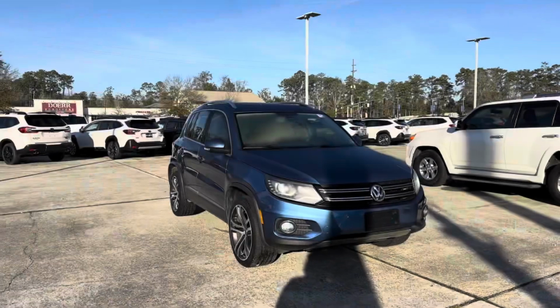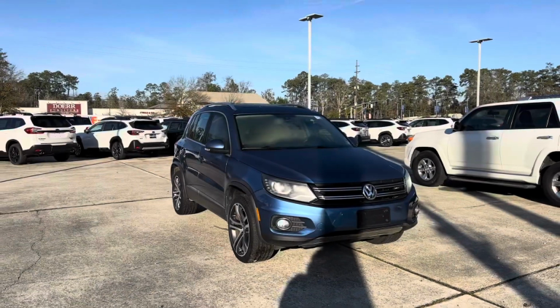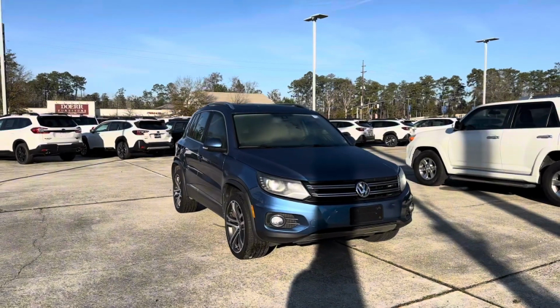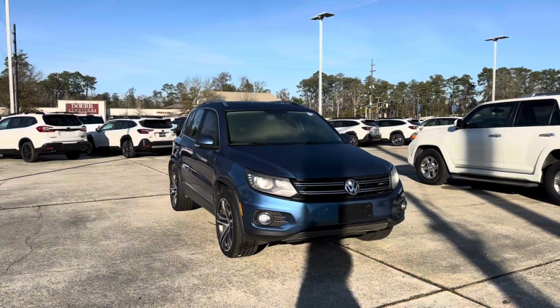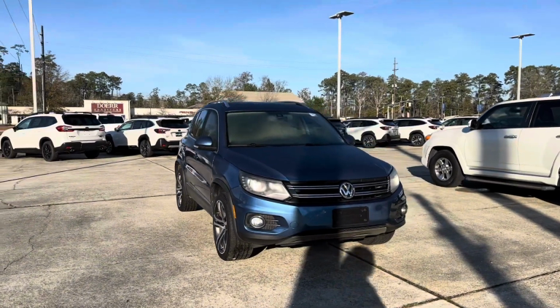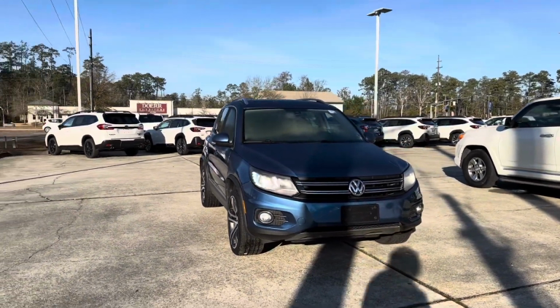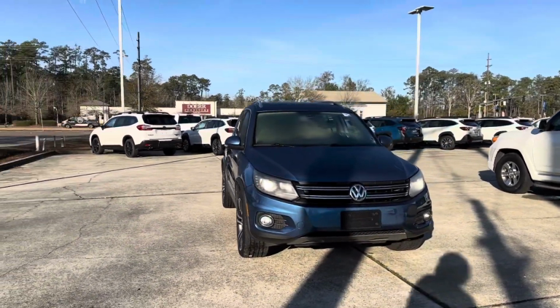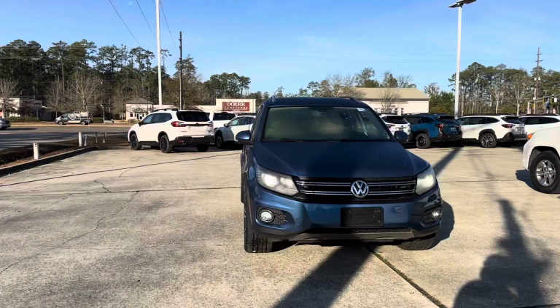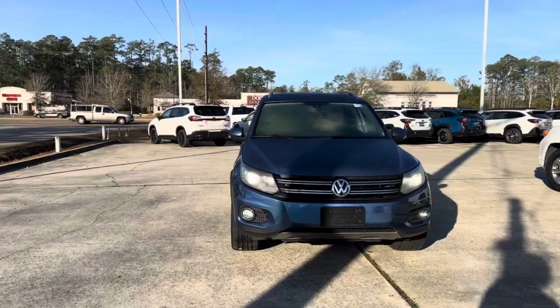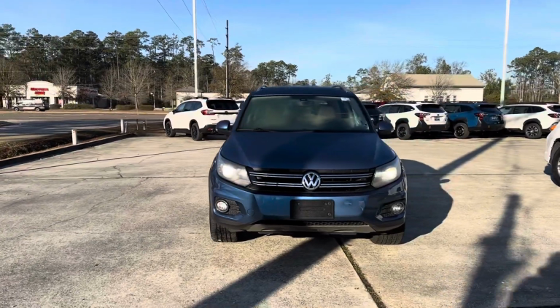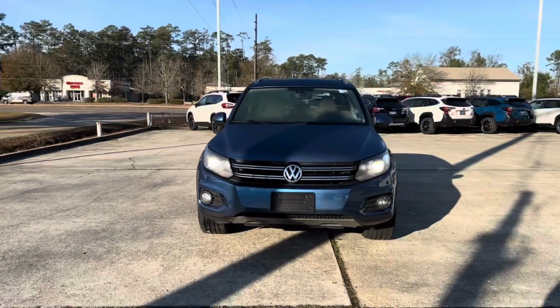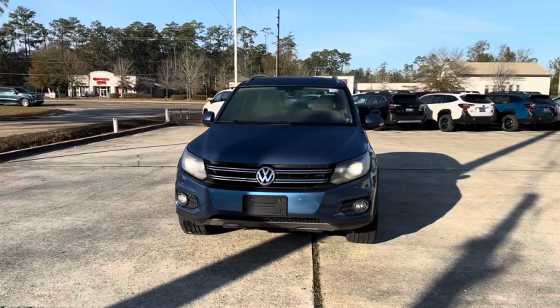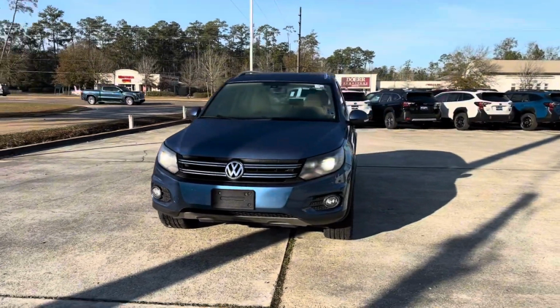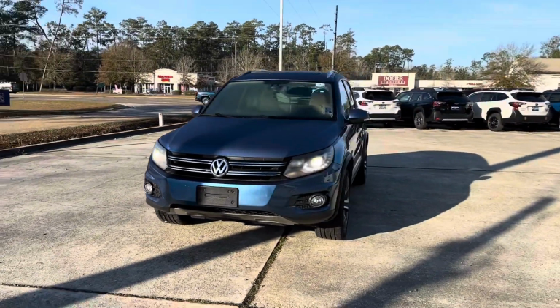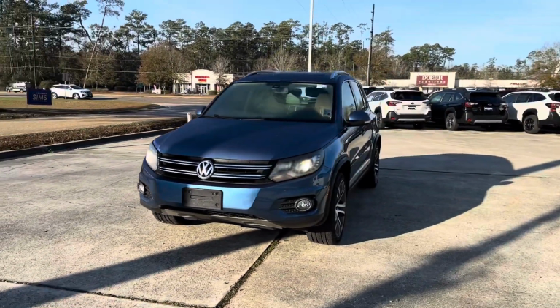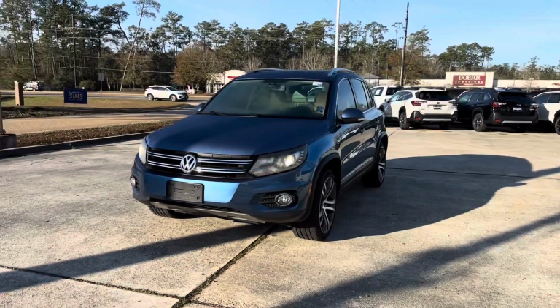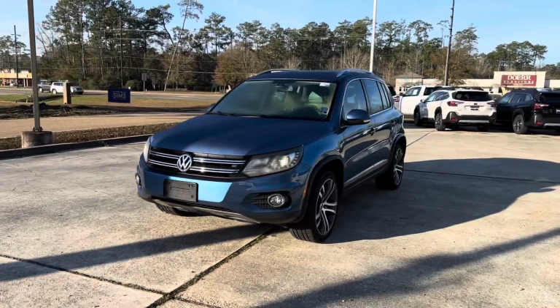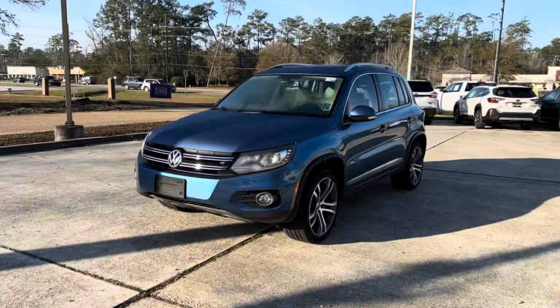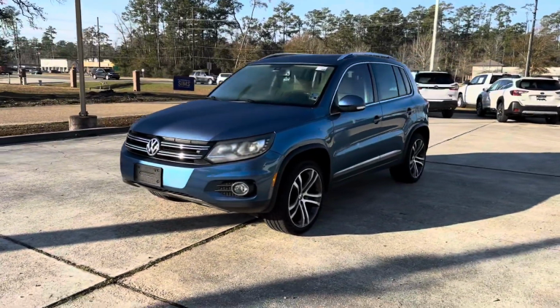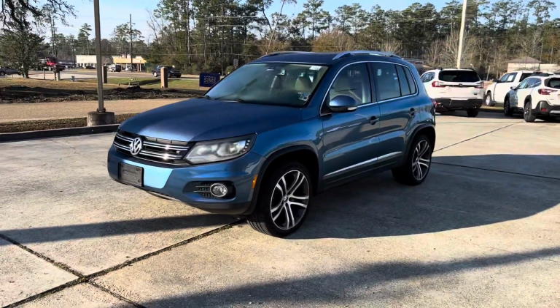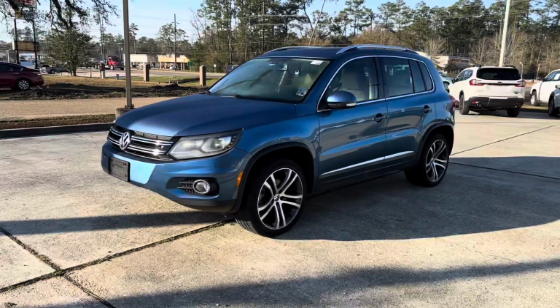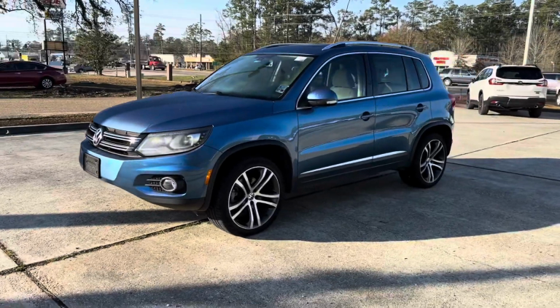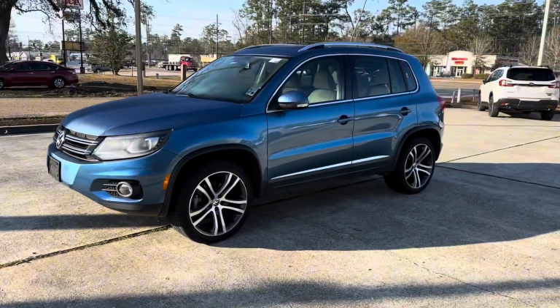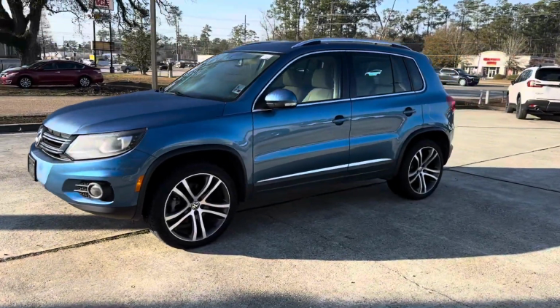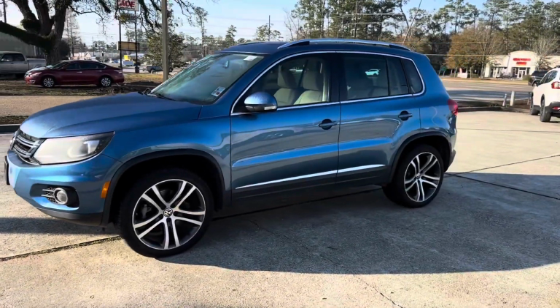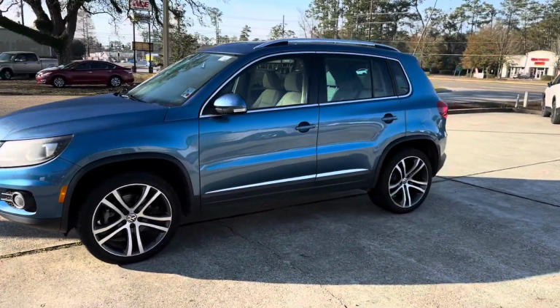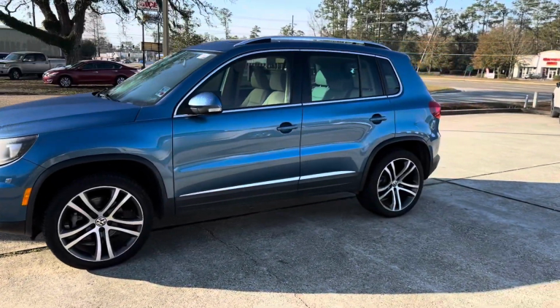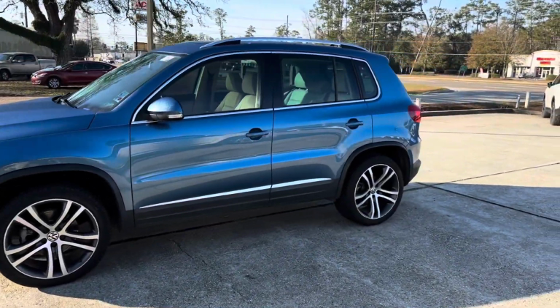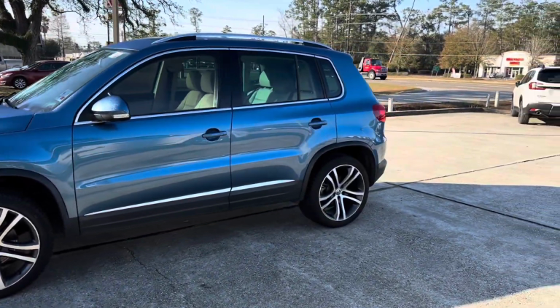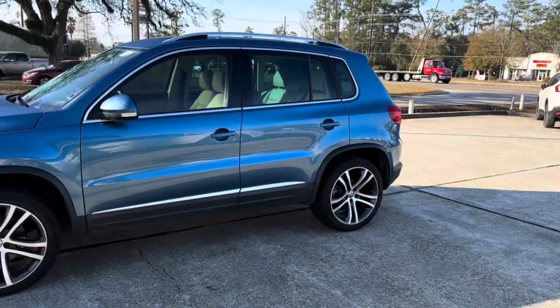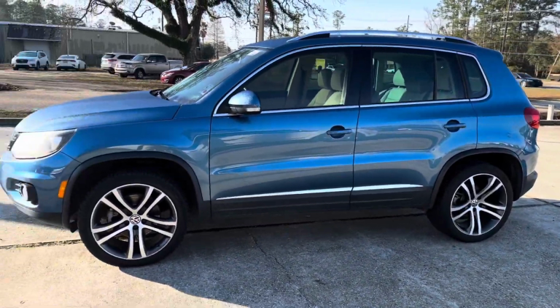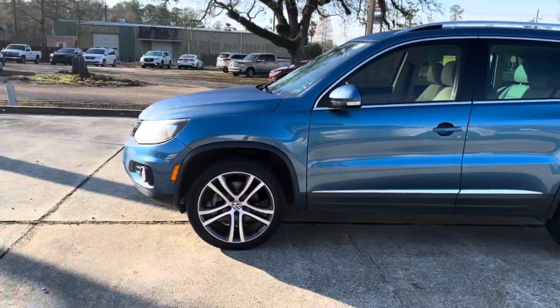Thank you for your interest in Baldwin Motors. Today we're going to be checking out our pre-owned 2017 Volkswagen Tiguan. This vehicle has a blue exterior and 79,000 miles on the odometer. Let's go ahead and take a look at it.